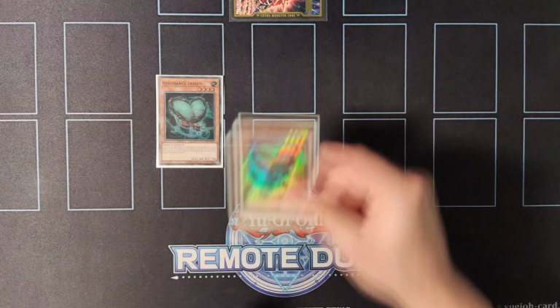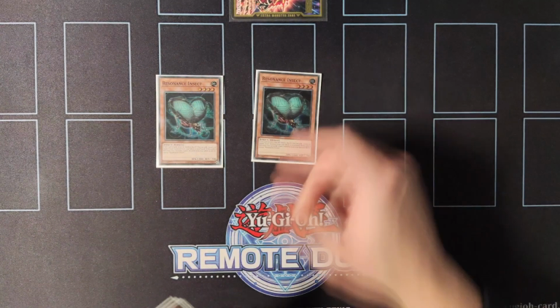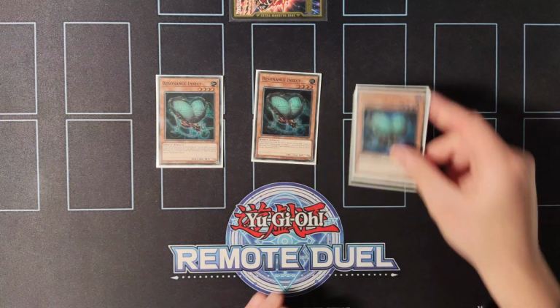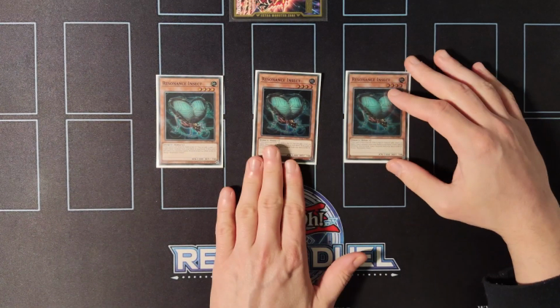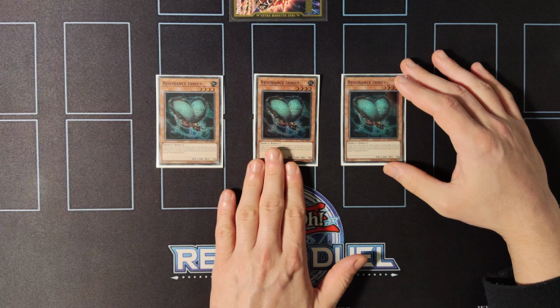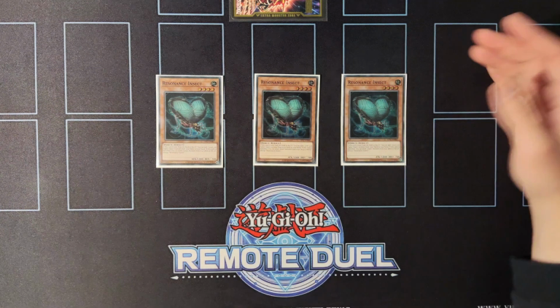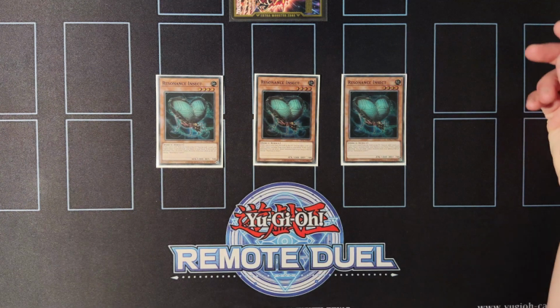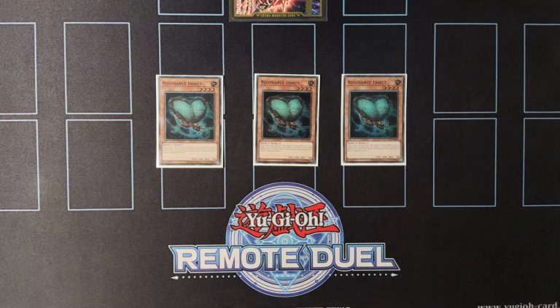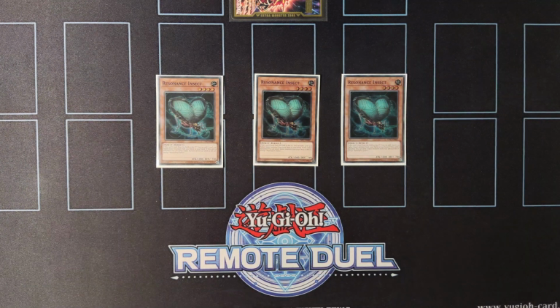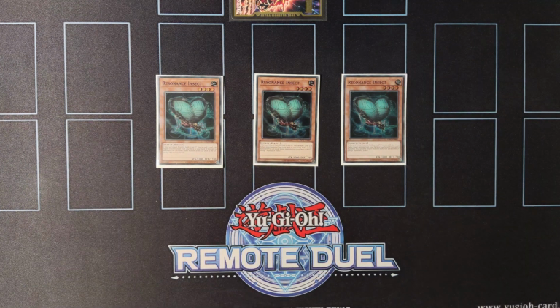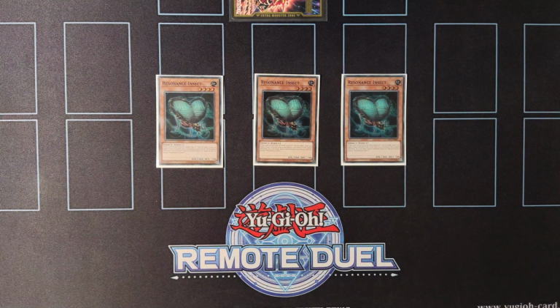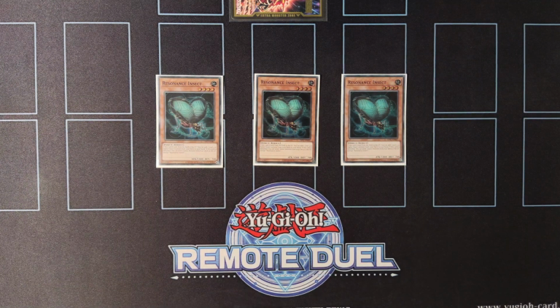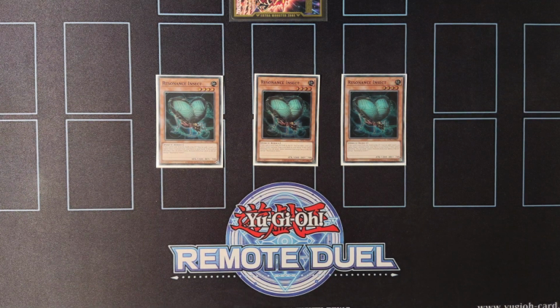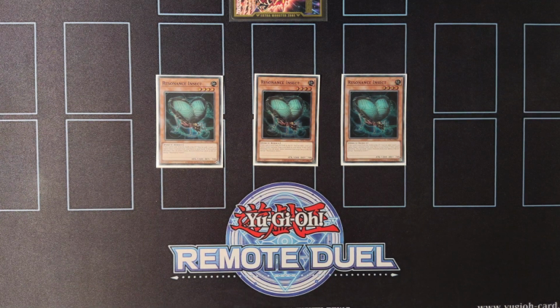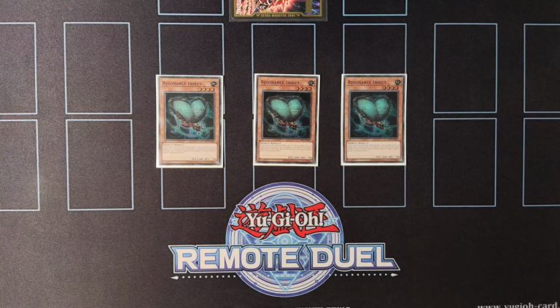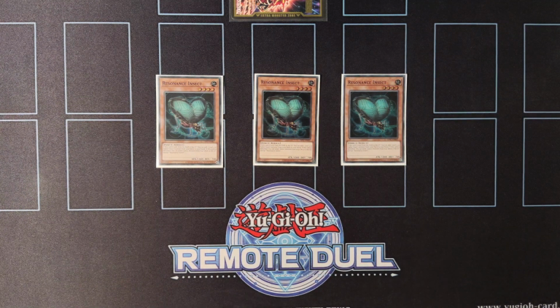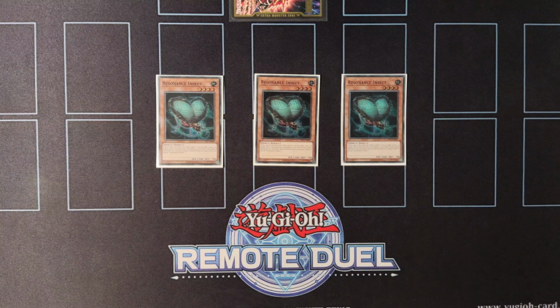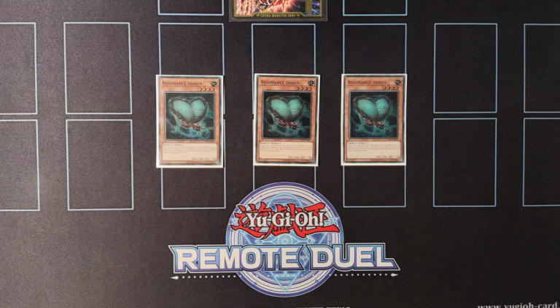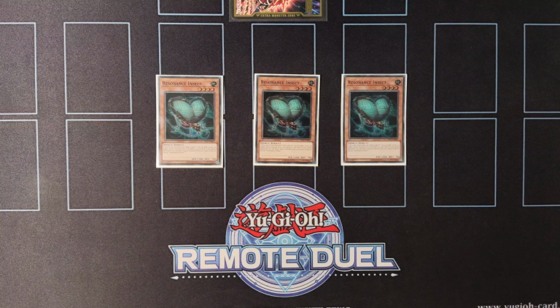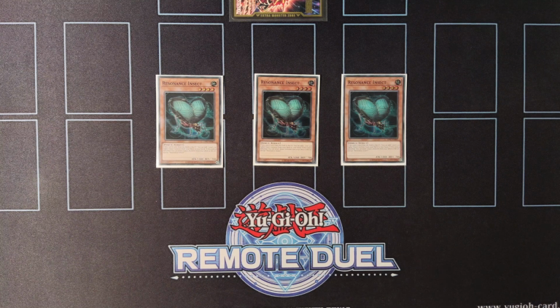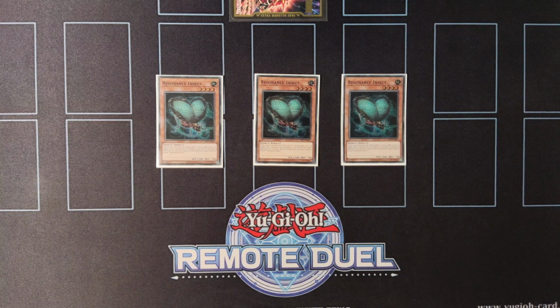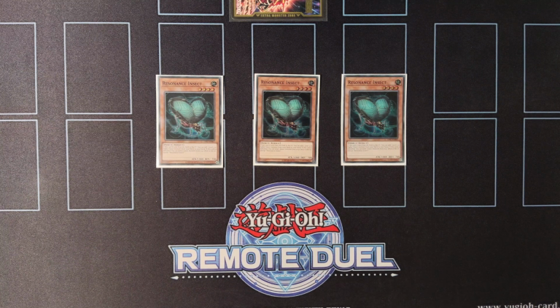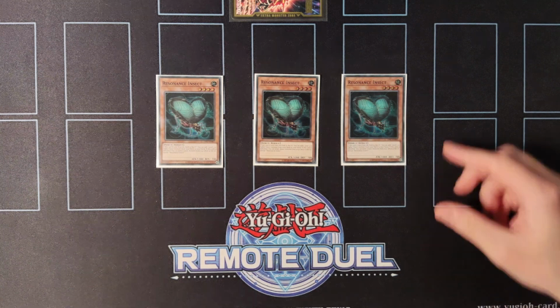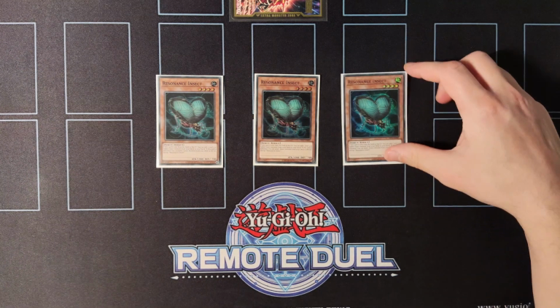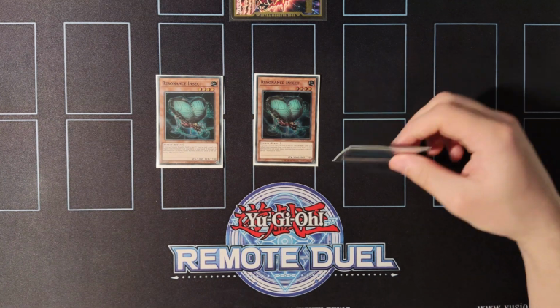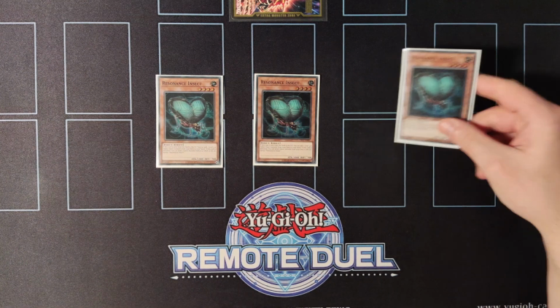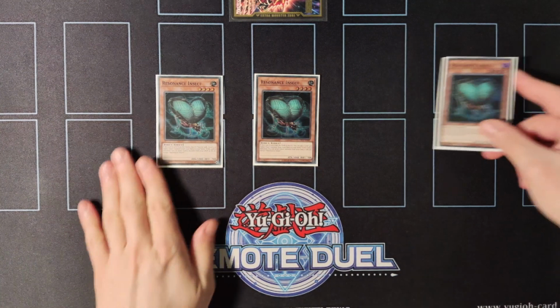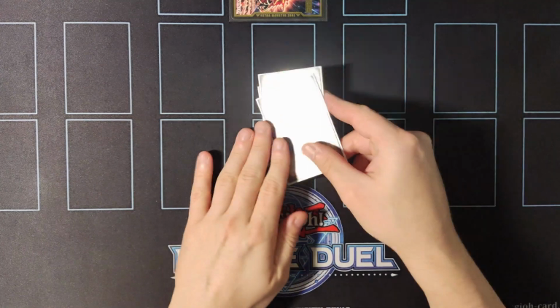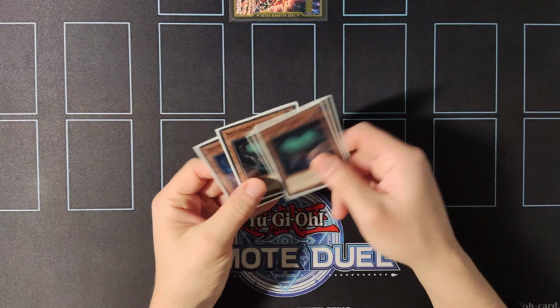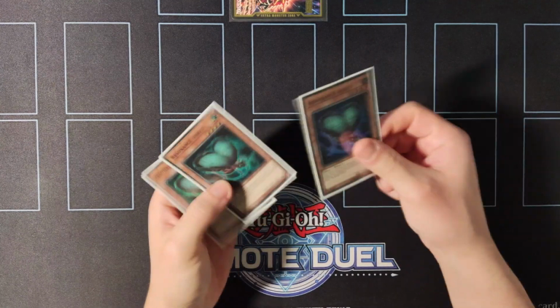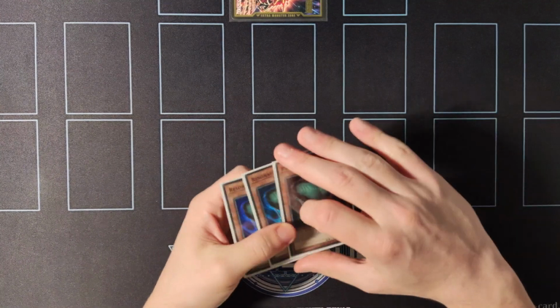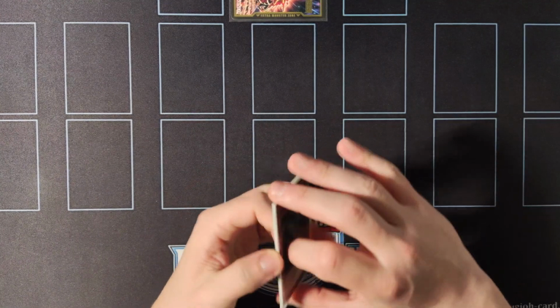Moving on to one of the best cards in the deck, we're playing triple copies of Resonance Insect. When this card is sent to the graveyard you can search a level 5 or higher insect monster, and when this card is banished you can send an insect to the graveyard. All these effects are hard once per turn, meaning that you can use them as many times as you have copies.